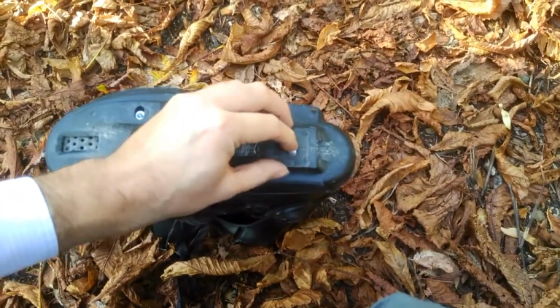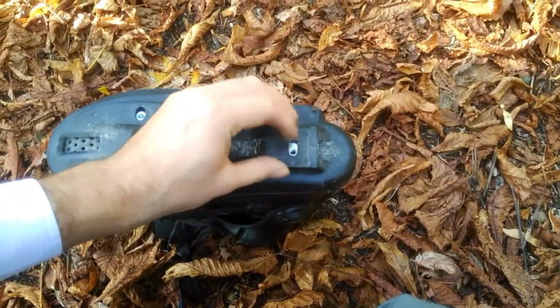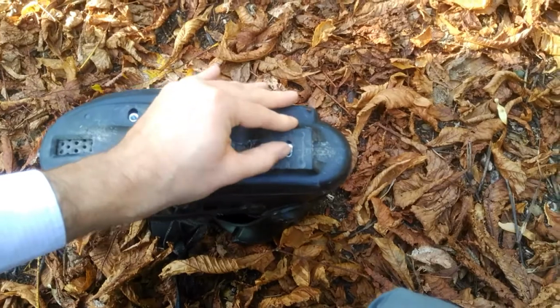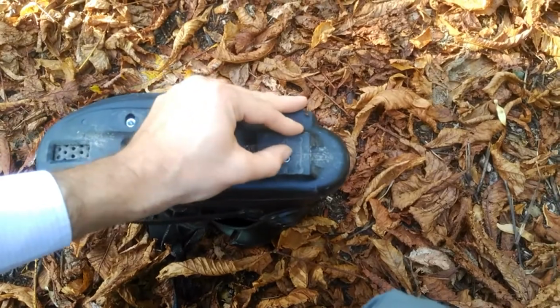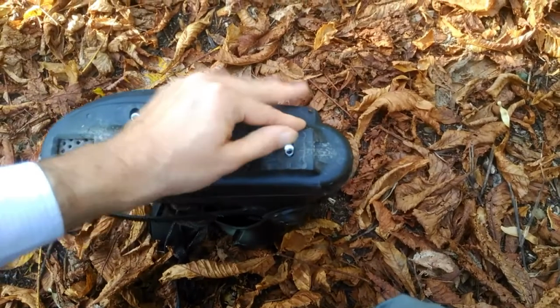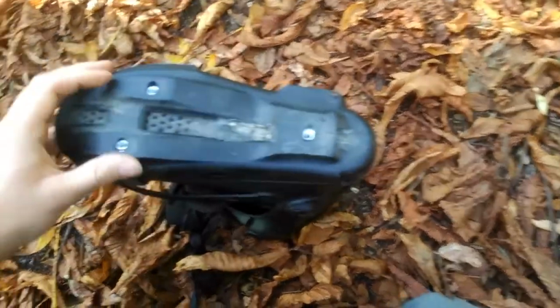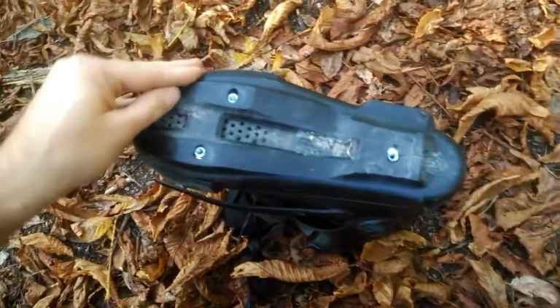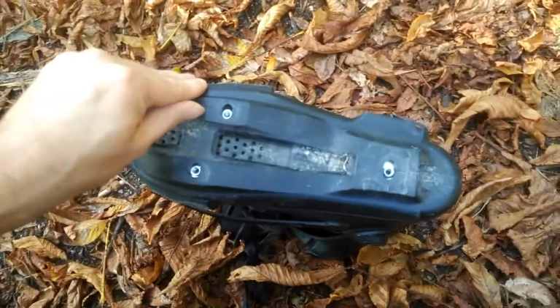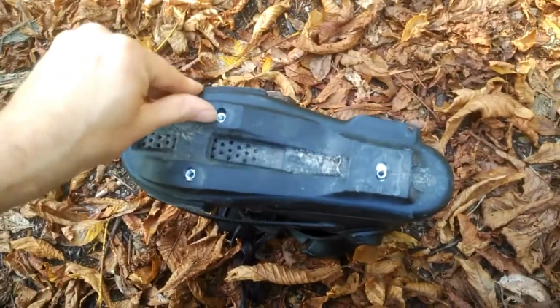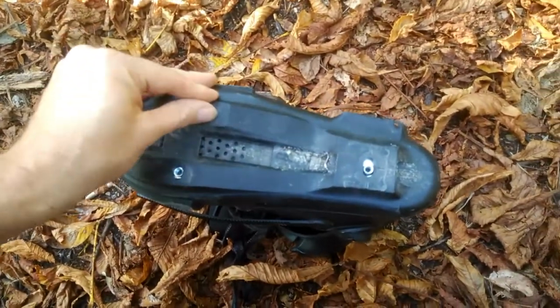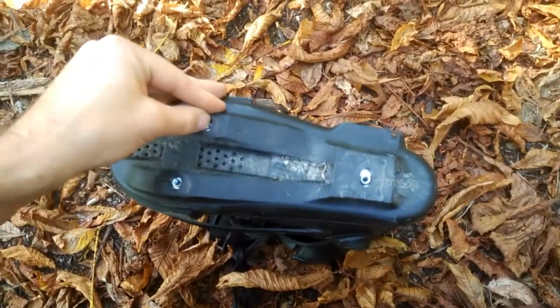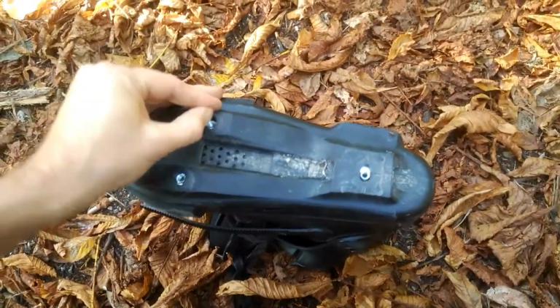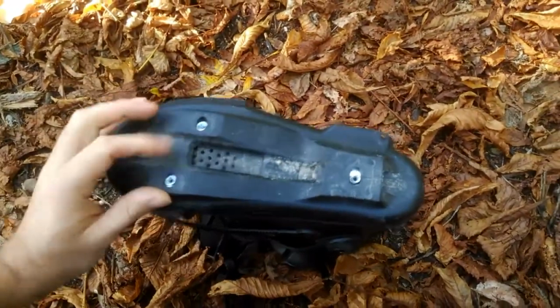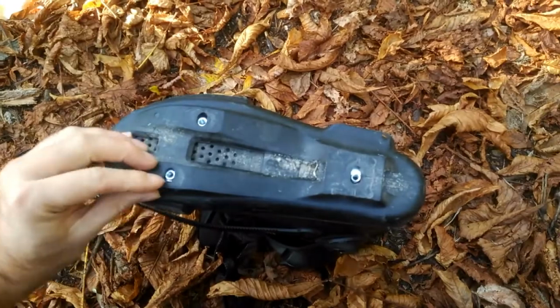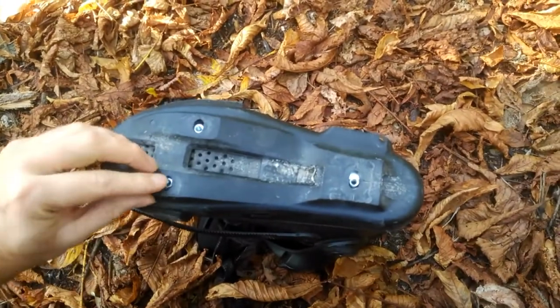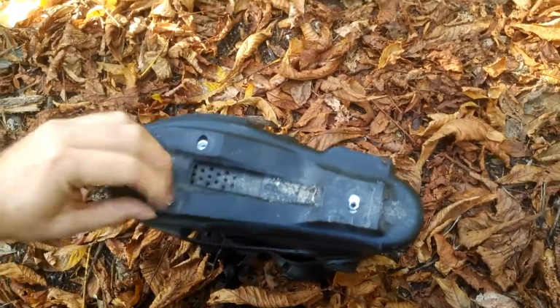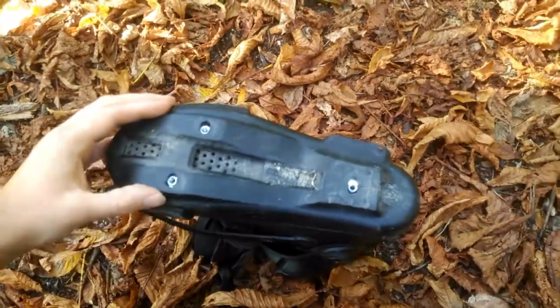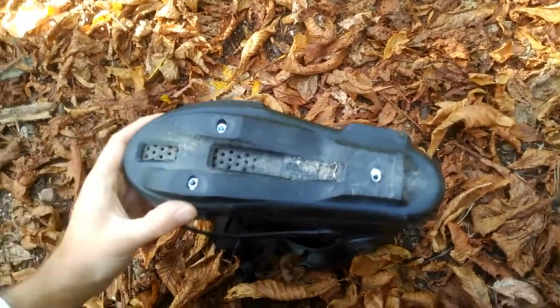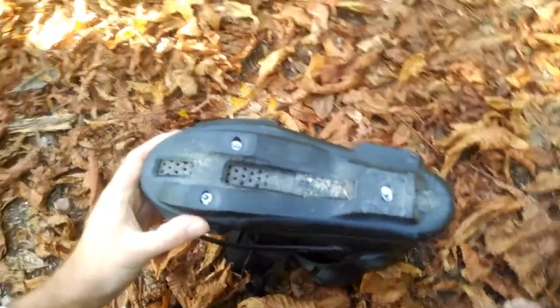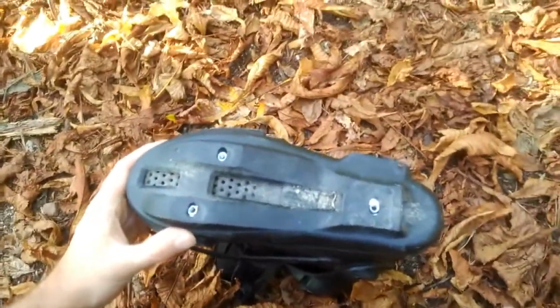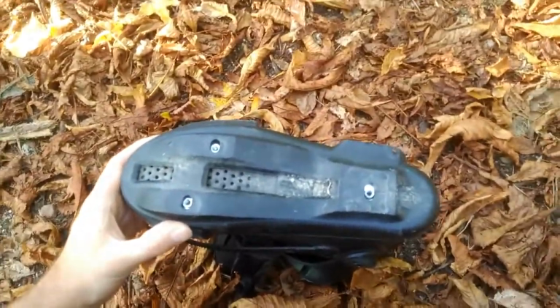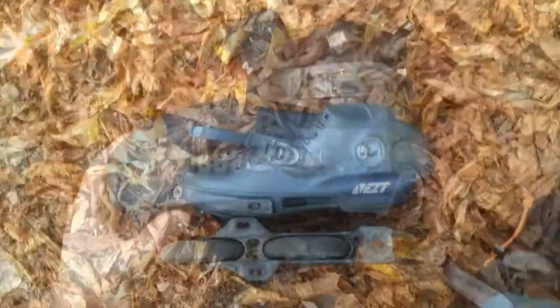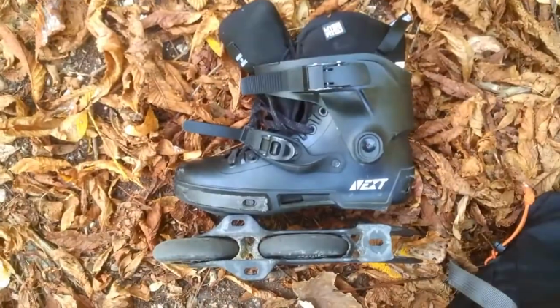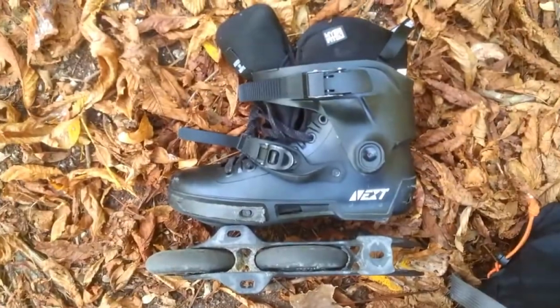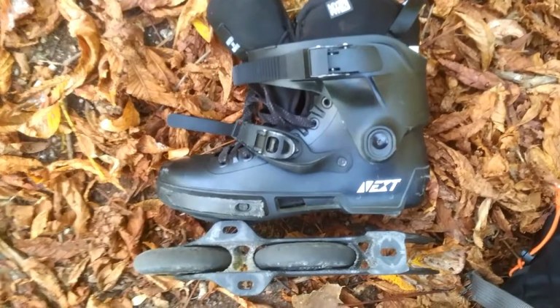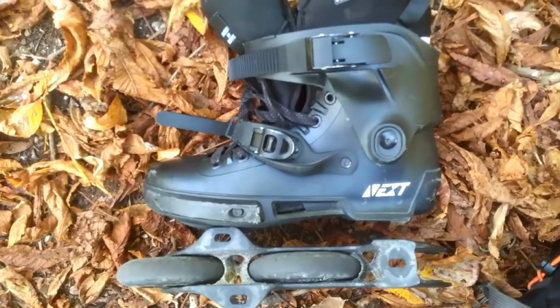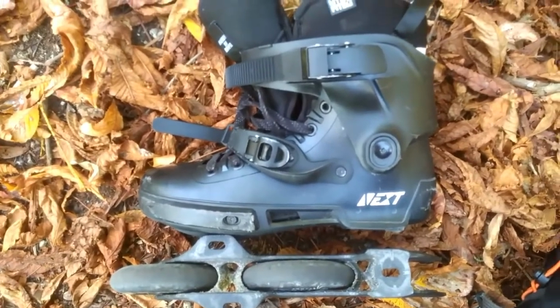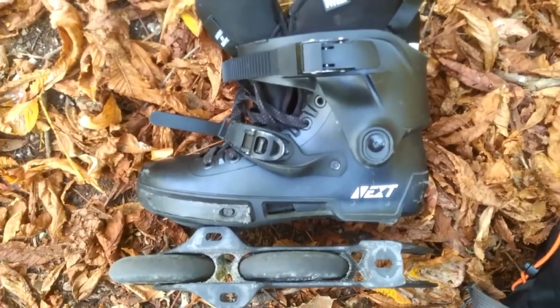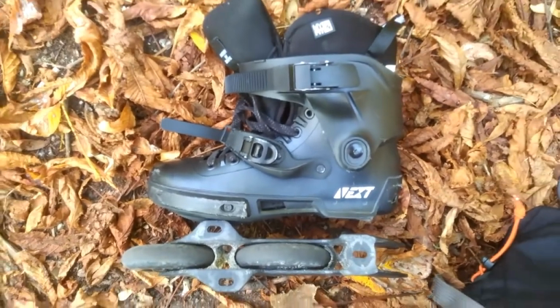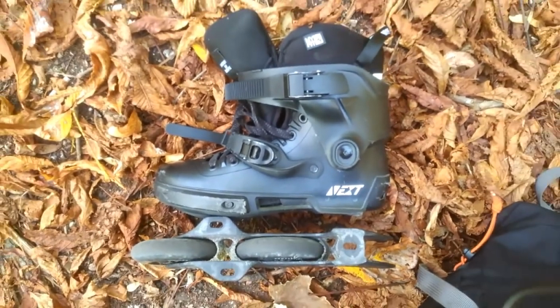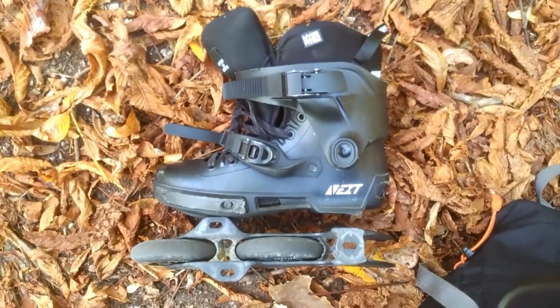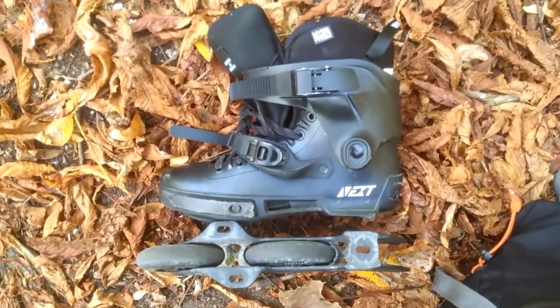Another advantage of the Powerslide Next. And I'm really sorry that I didn't understand it from the beginning. If you haven't yet seen the full review of the Powerslide Next, right now it's time to take a look at it.